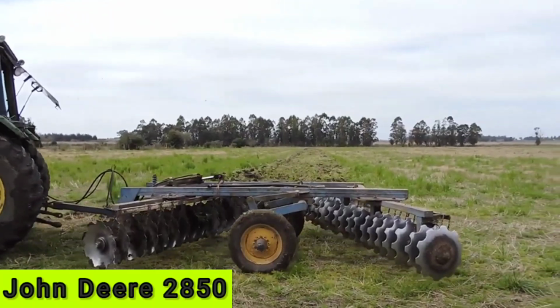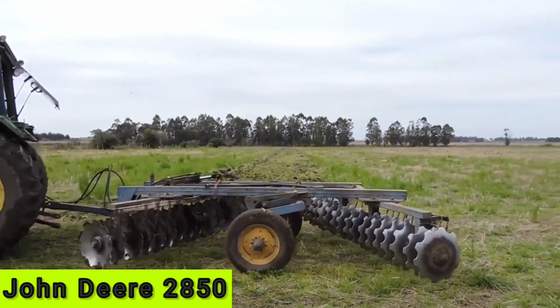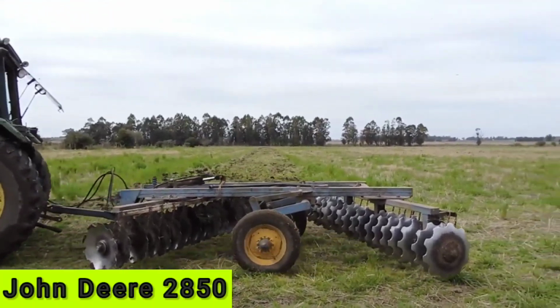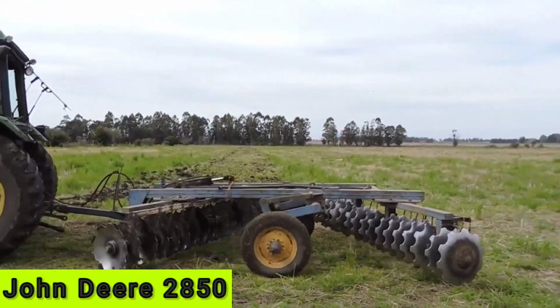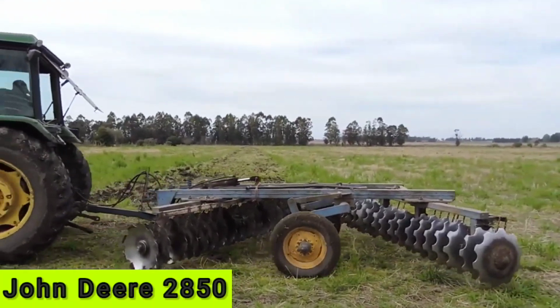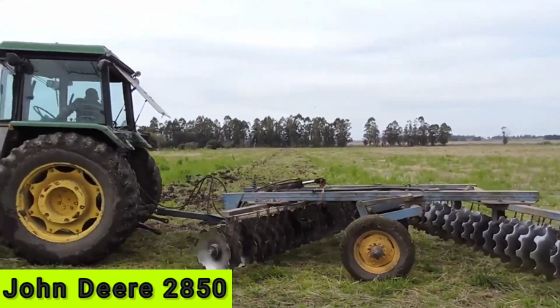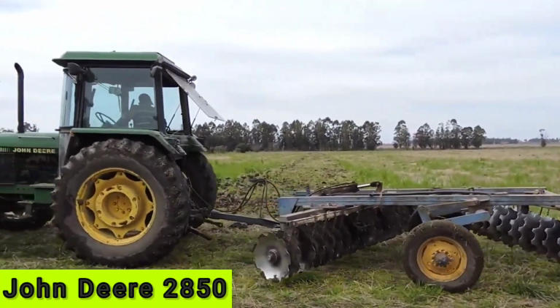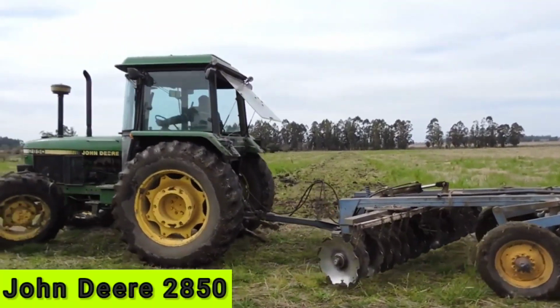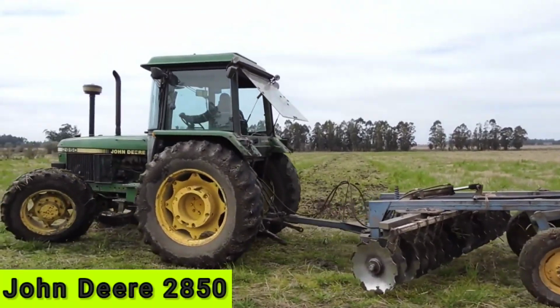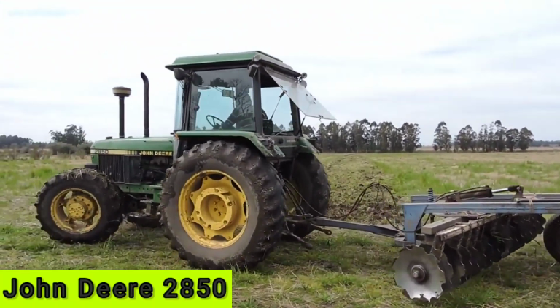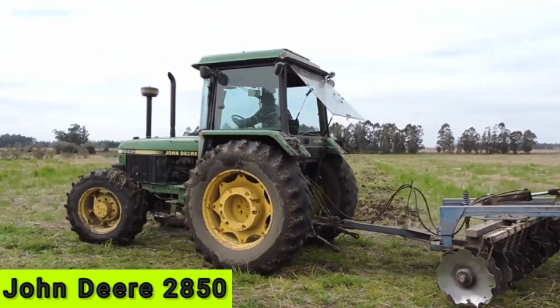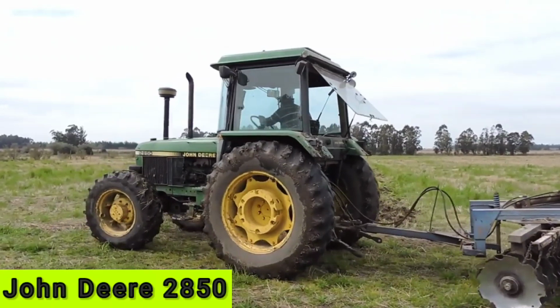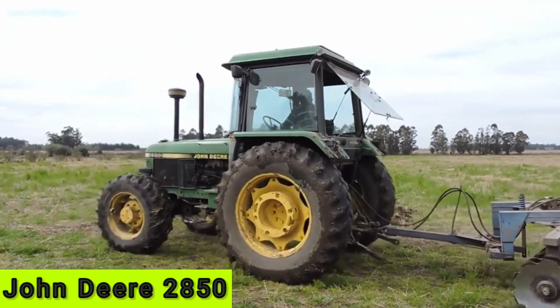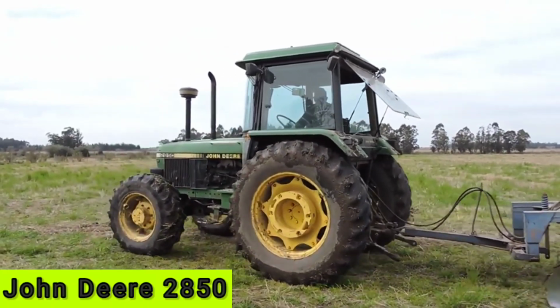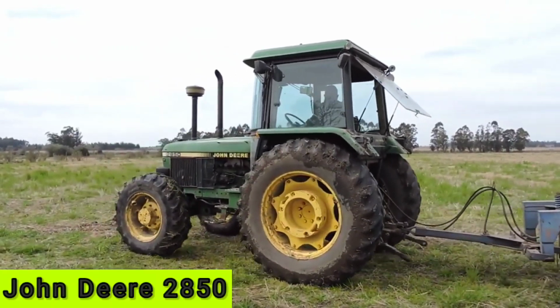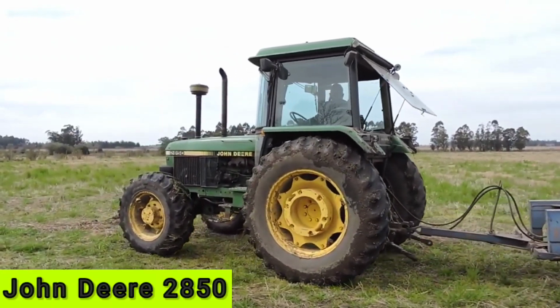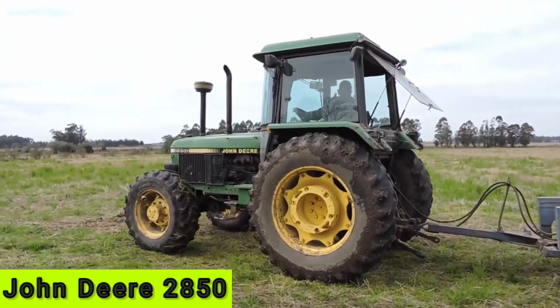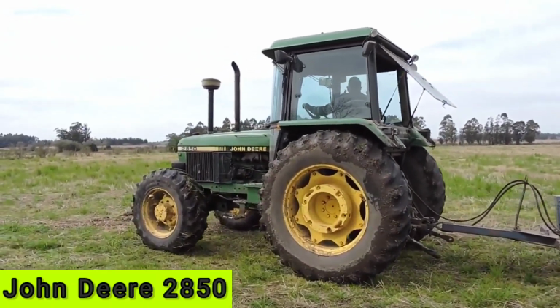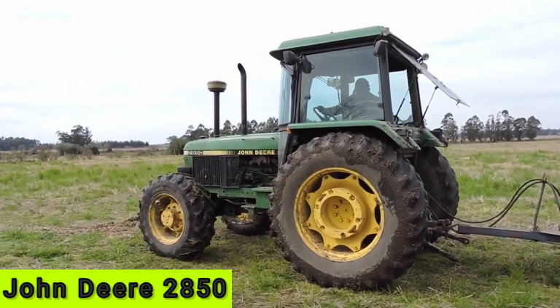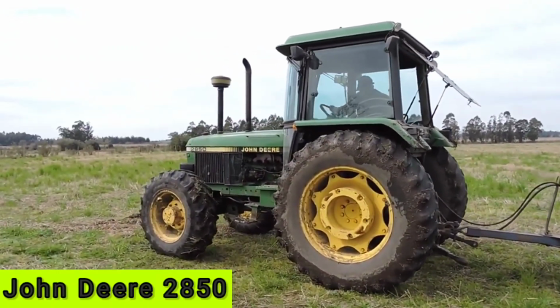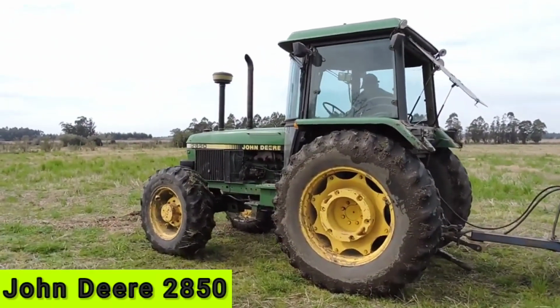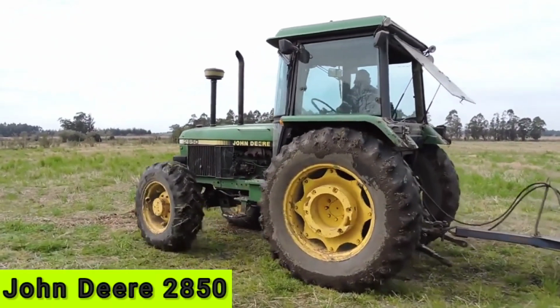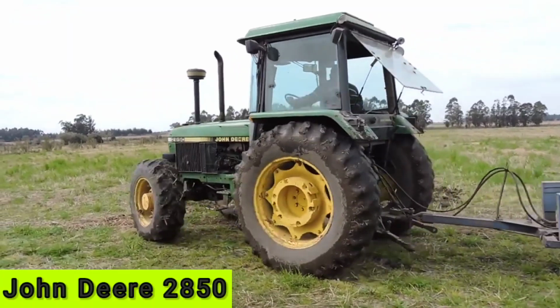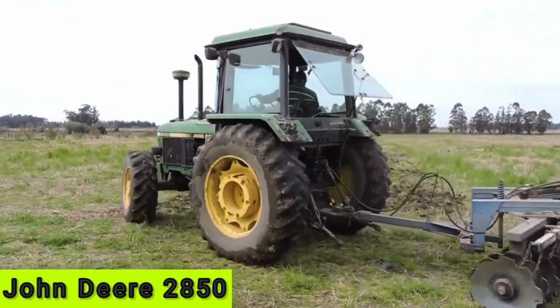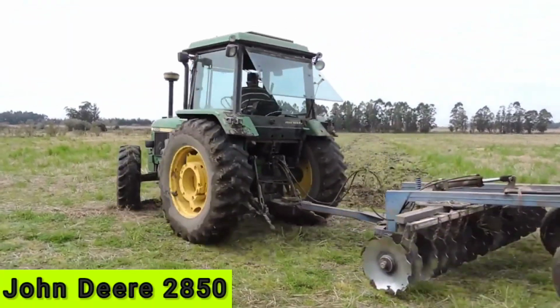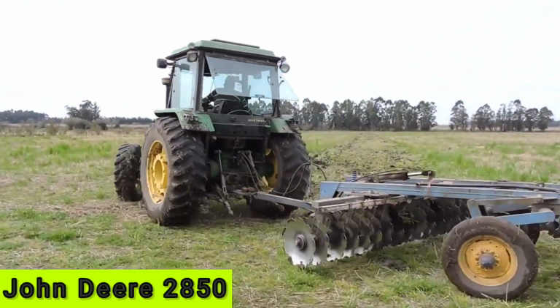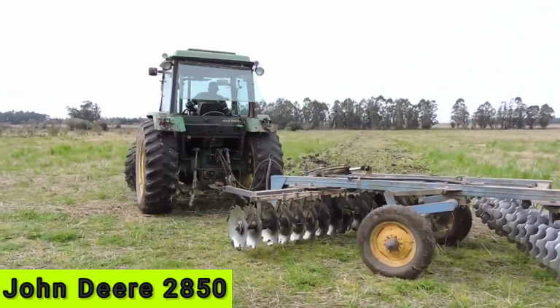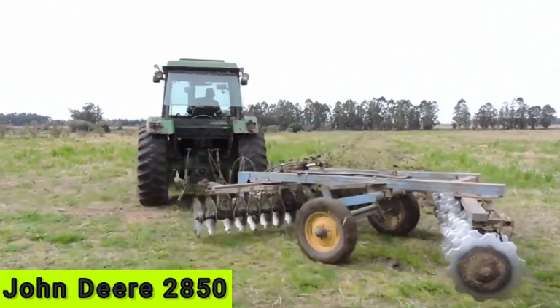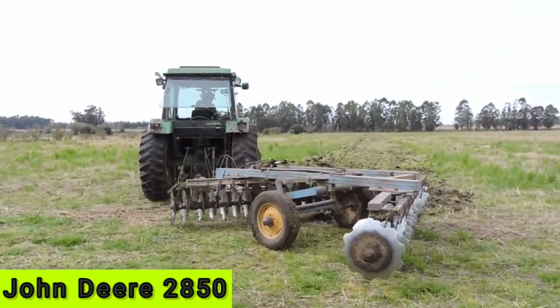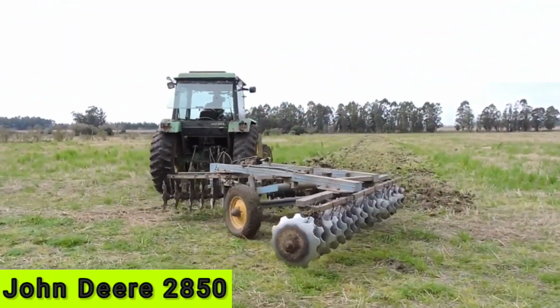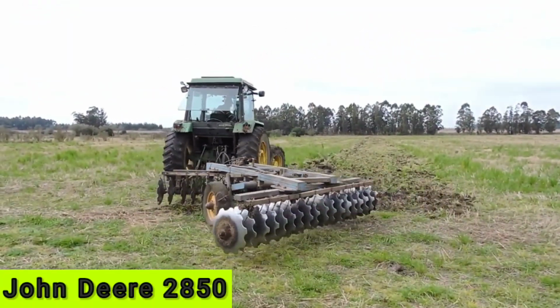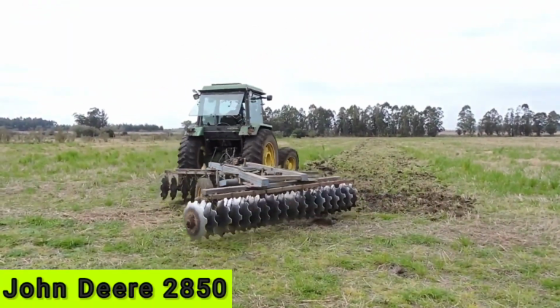The tractor has a rear power takeoff (PTO) with a standard speed of 540 RPM, allowing for easy attachment and operation of various implements such as mowers, tillers, and balers.